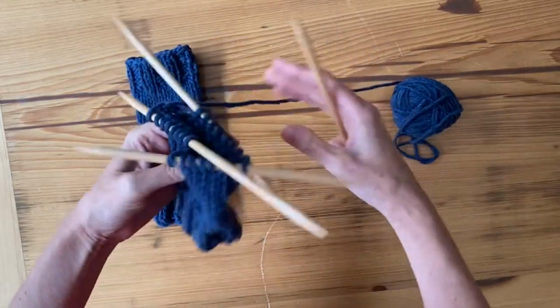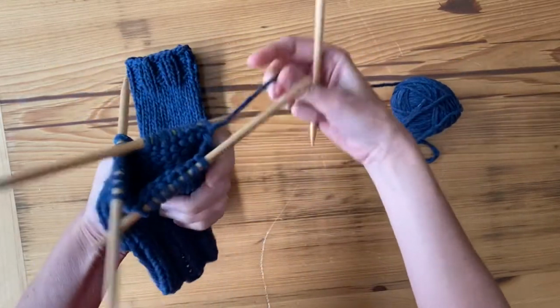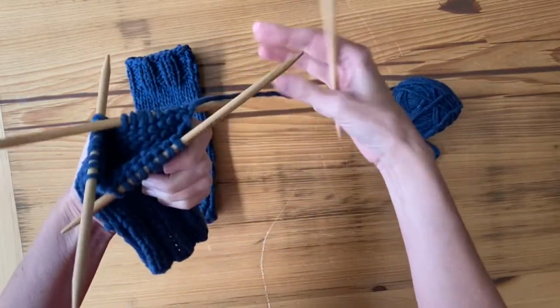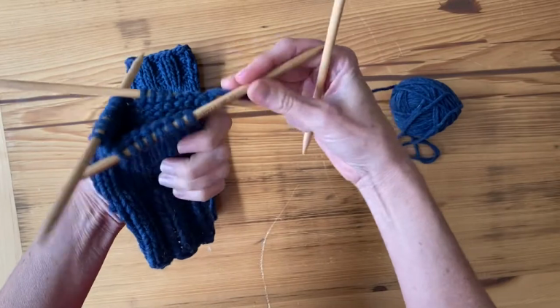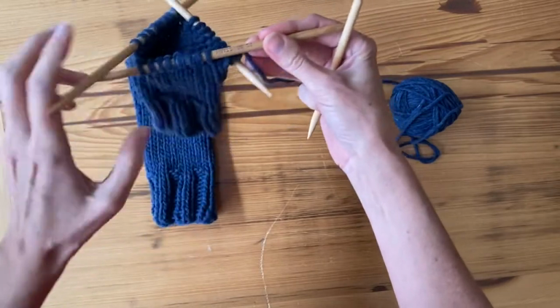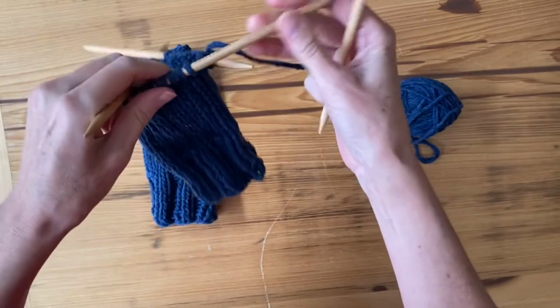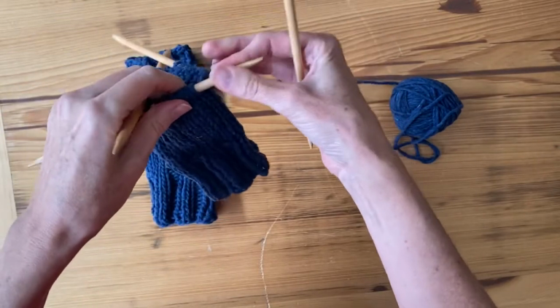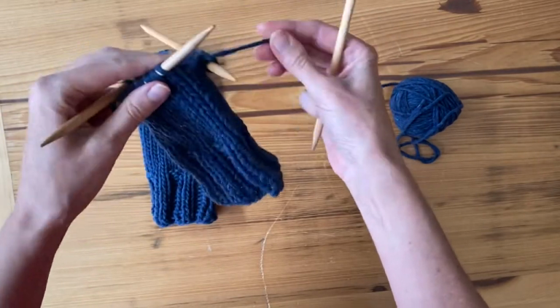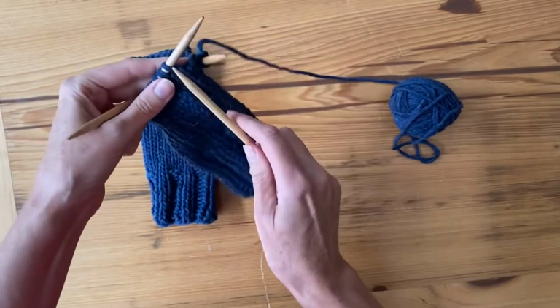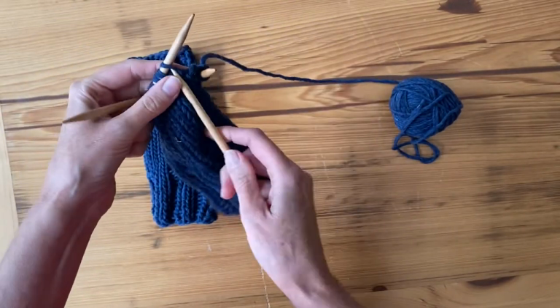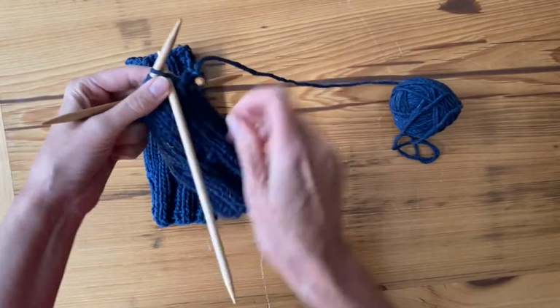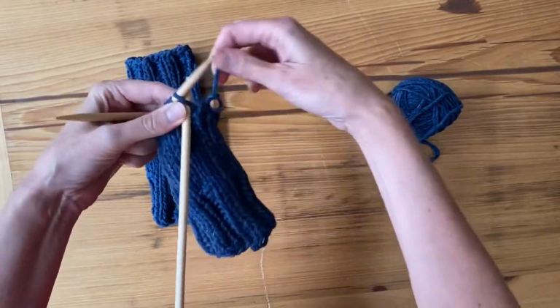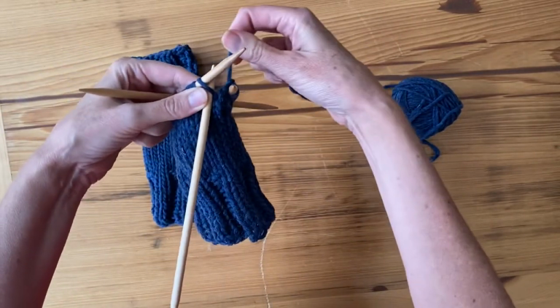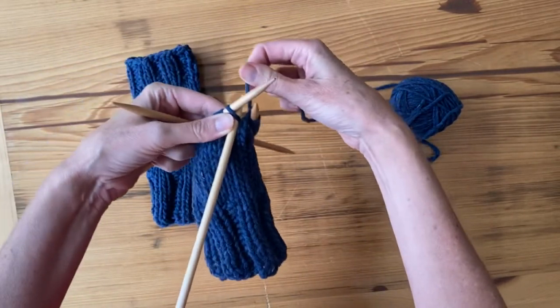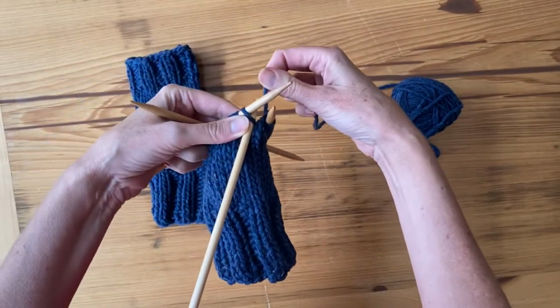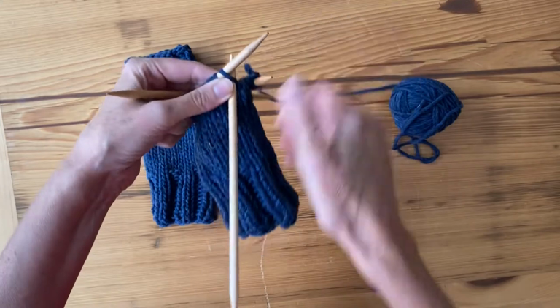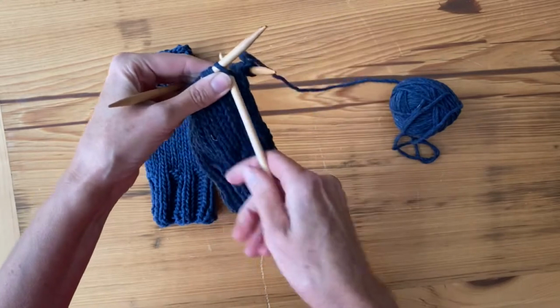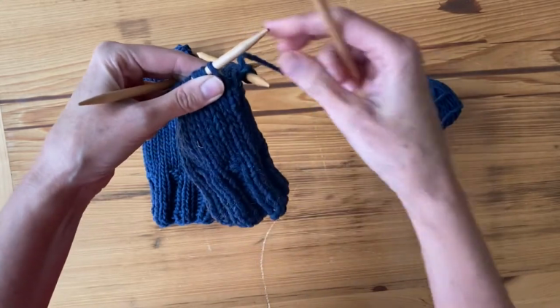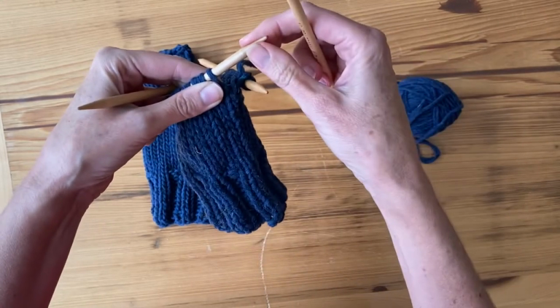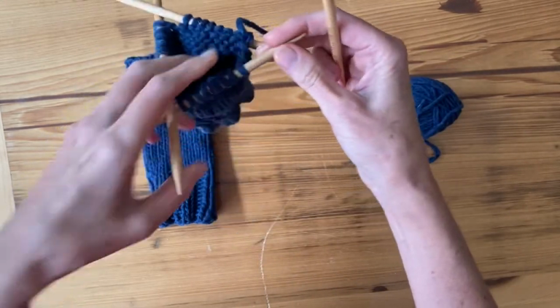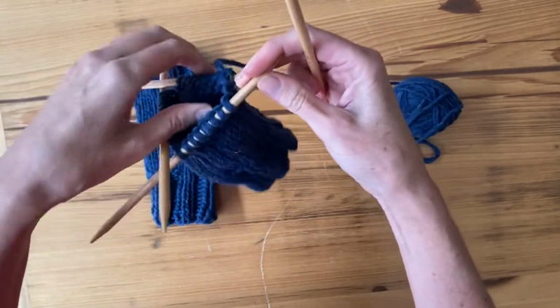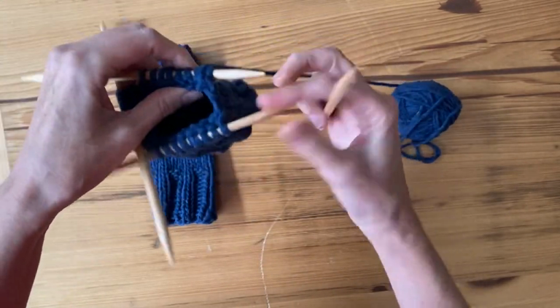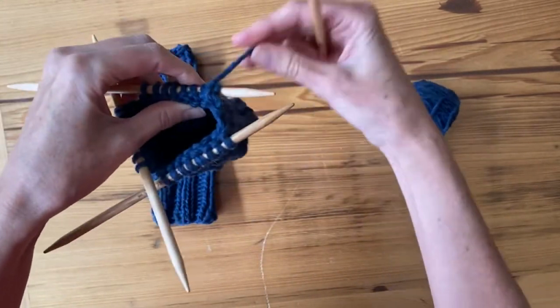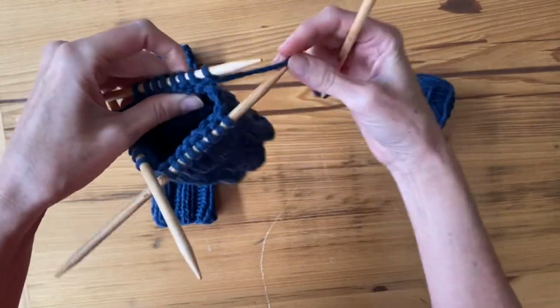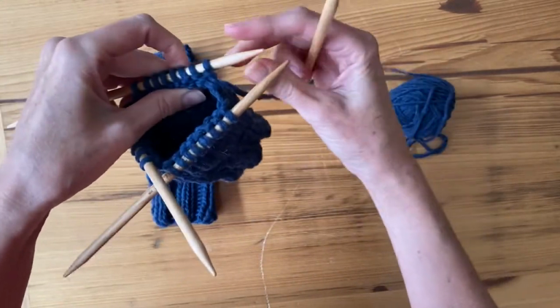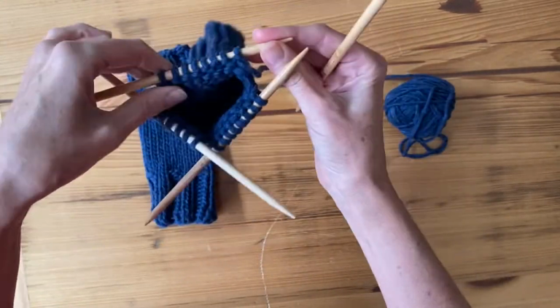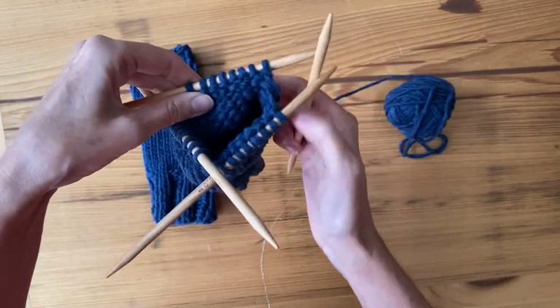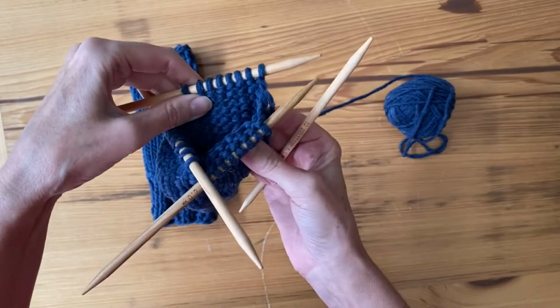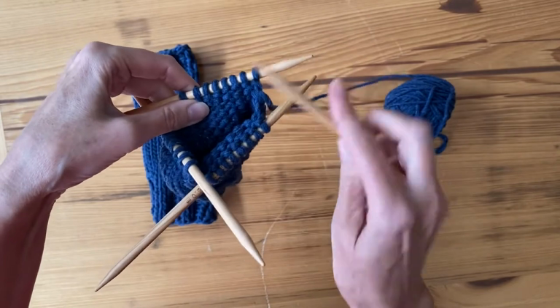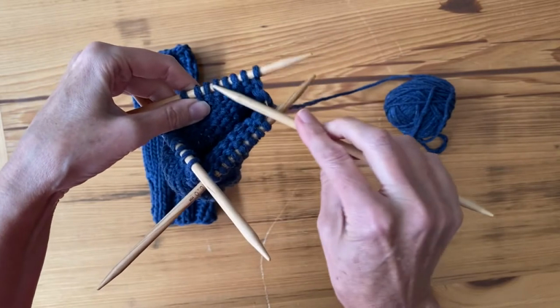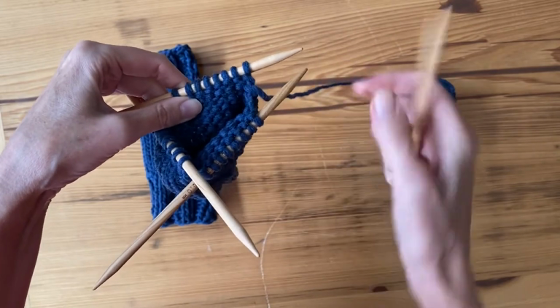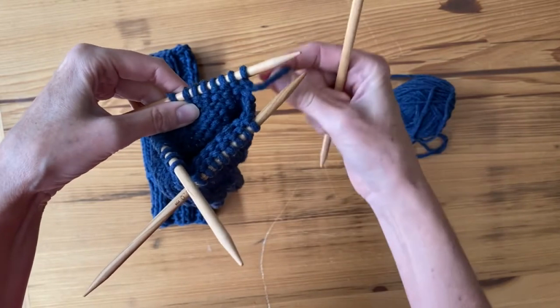Normally I would just continue knitting in rounds right here, but the pattern says to turn. So you're going to turn it over so that you're looking at the purl side.